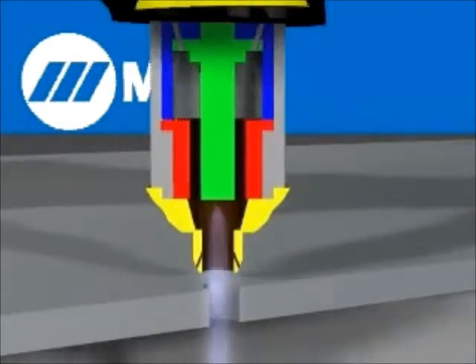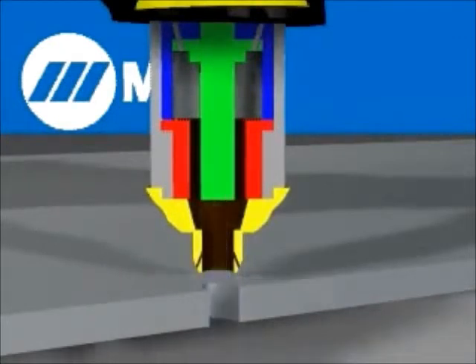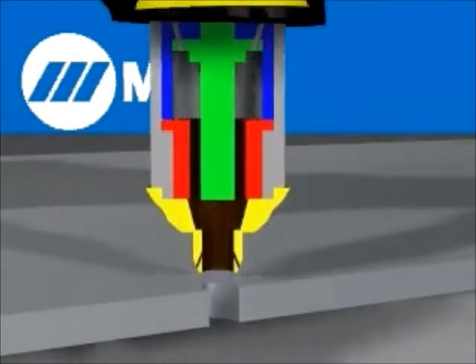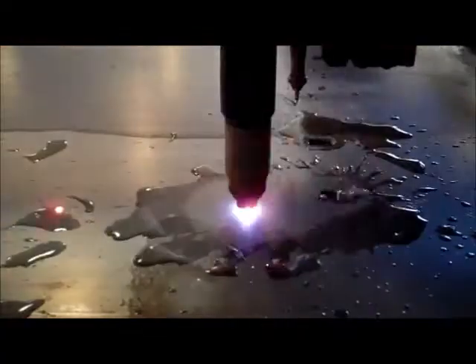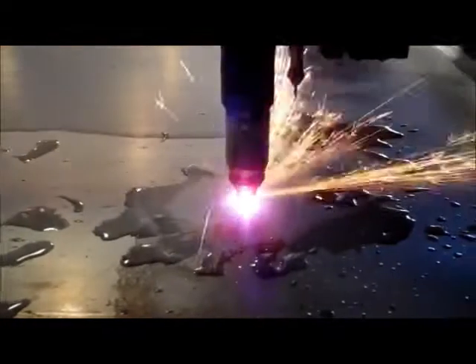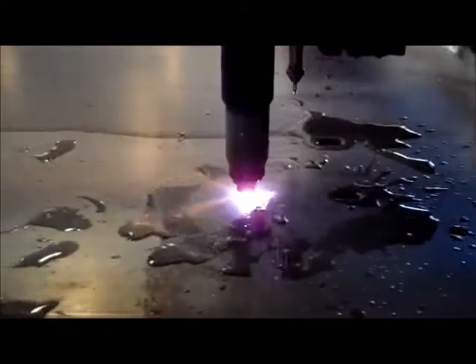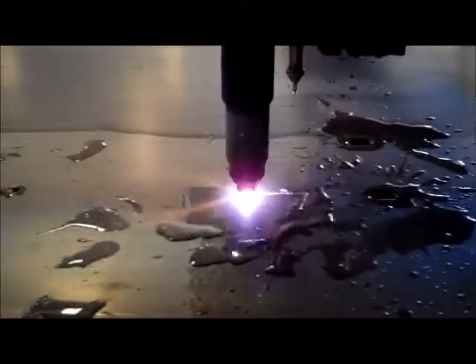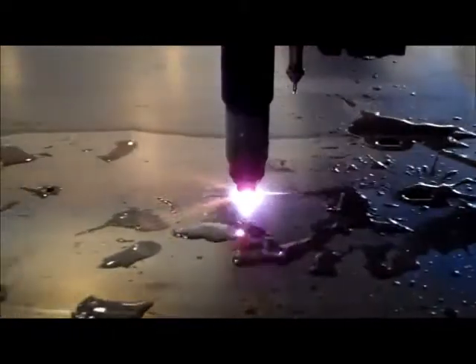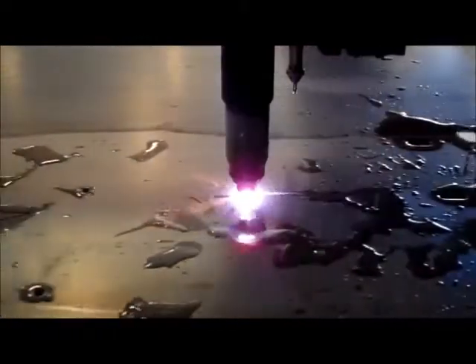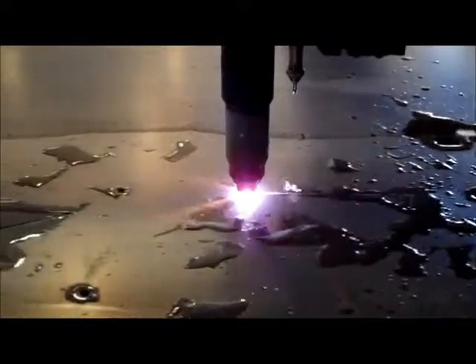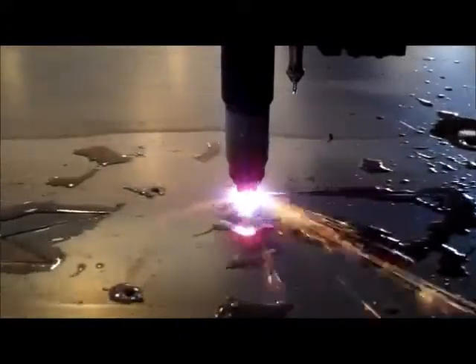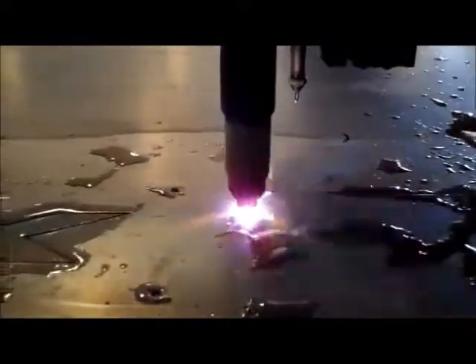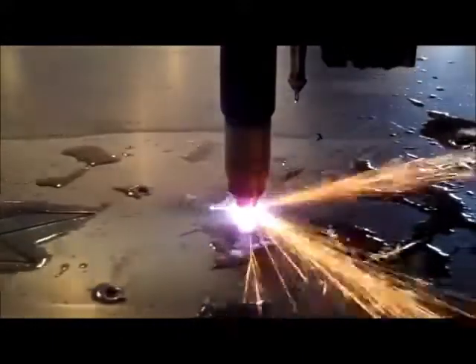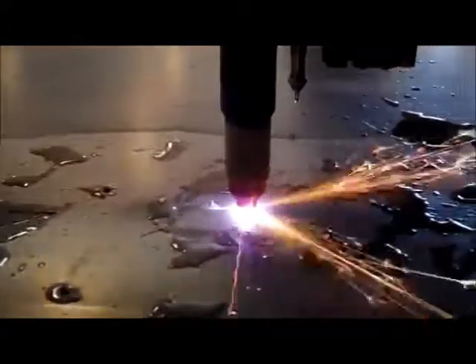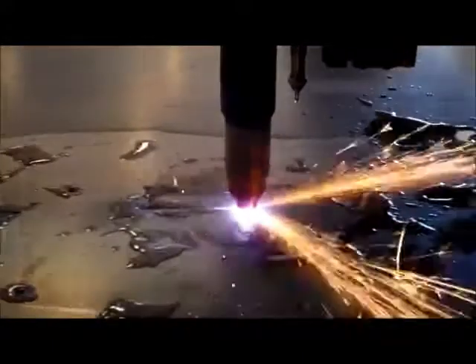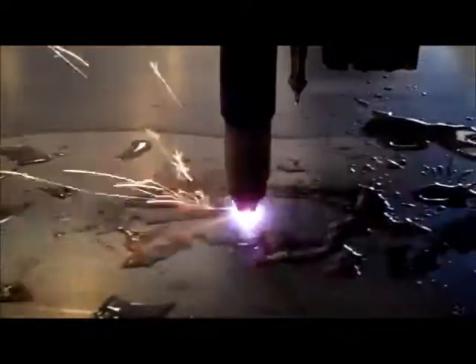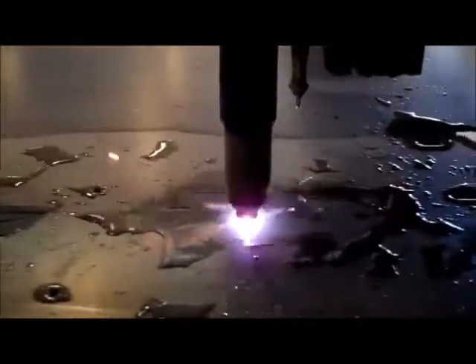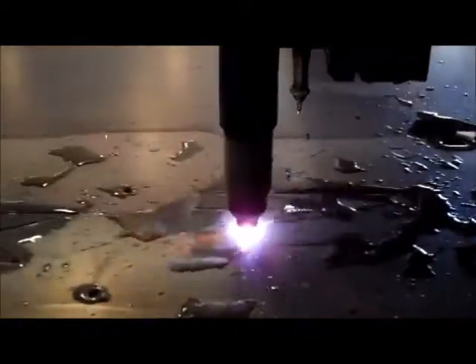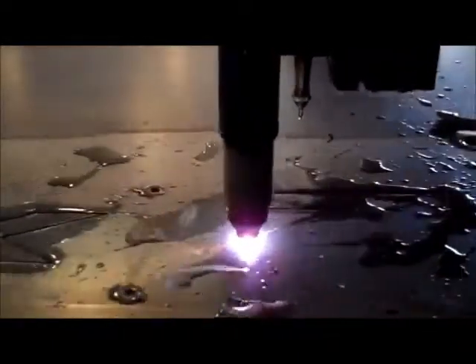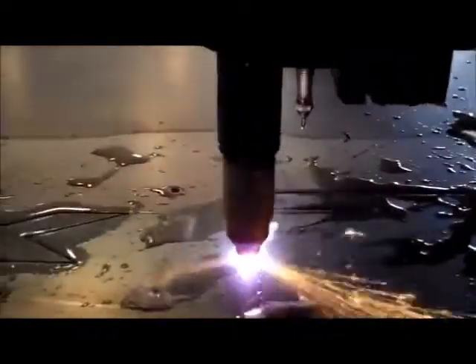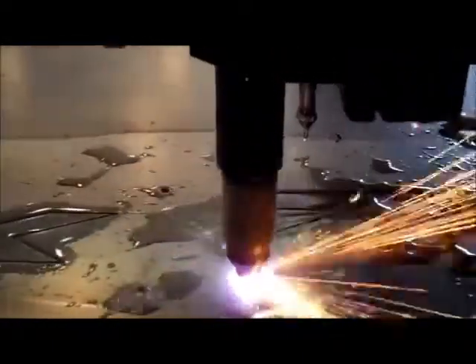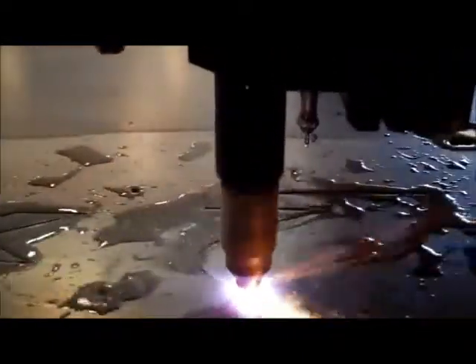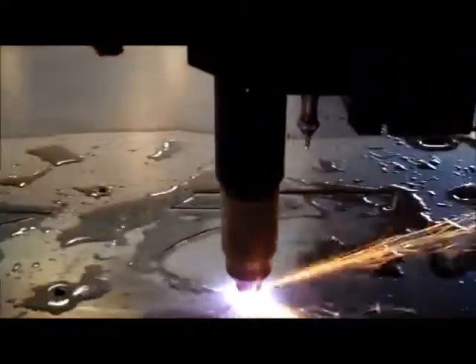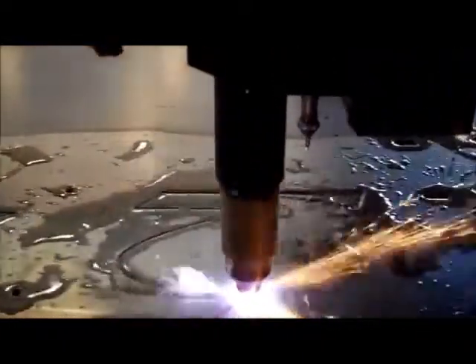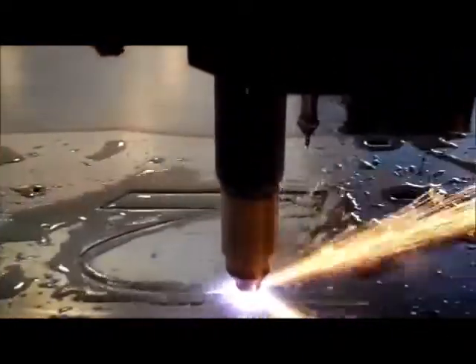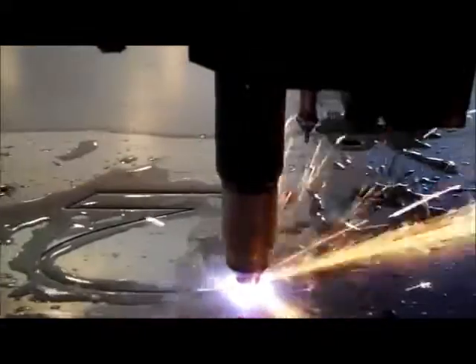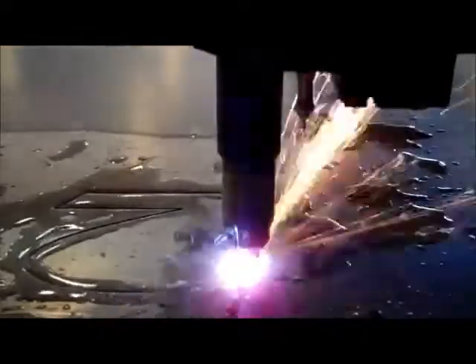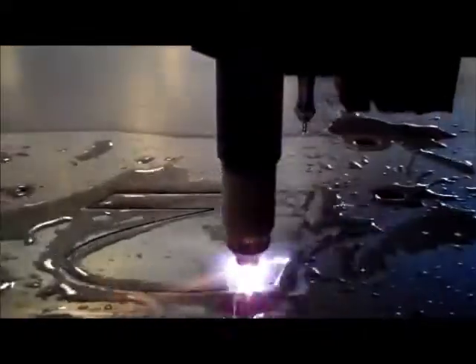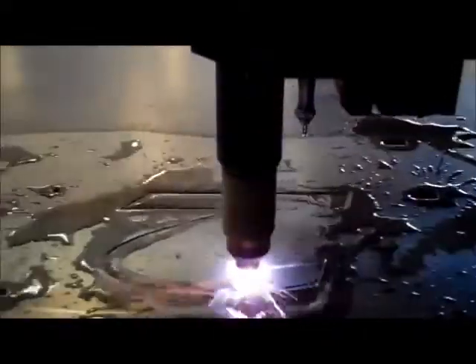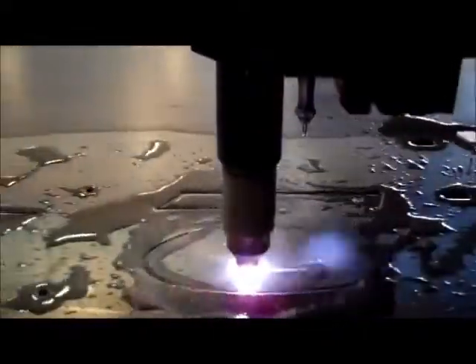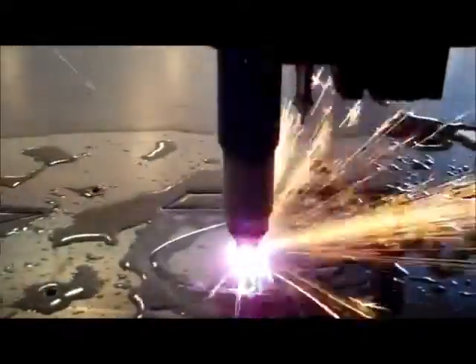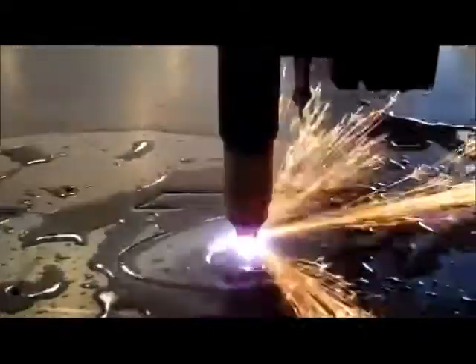Advantages of plasma arc cutting include rapid cutting speeds, a wide range of materials and thicknesses can be cut, and it is a very economical method of cutting.